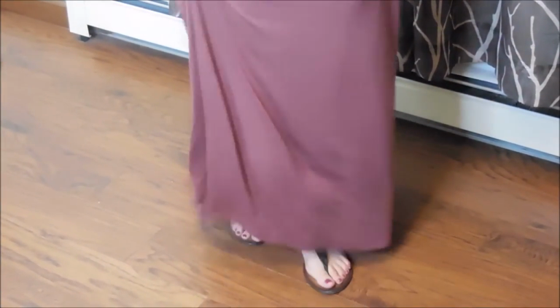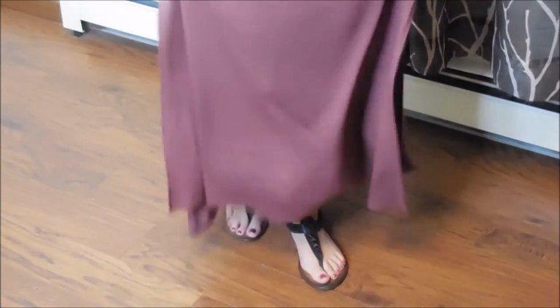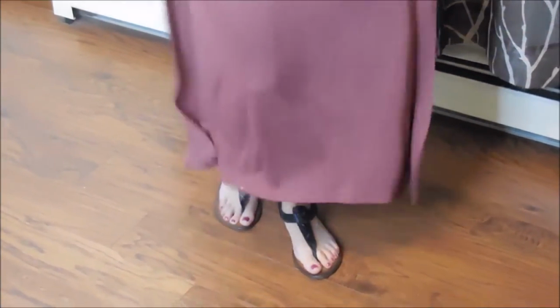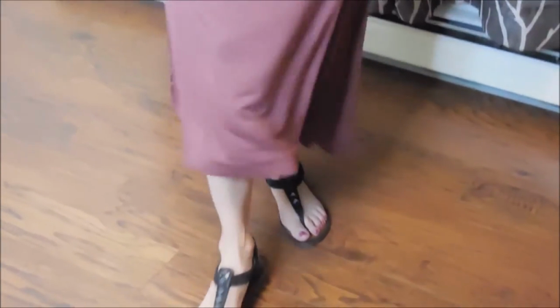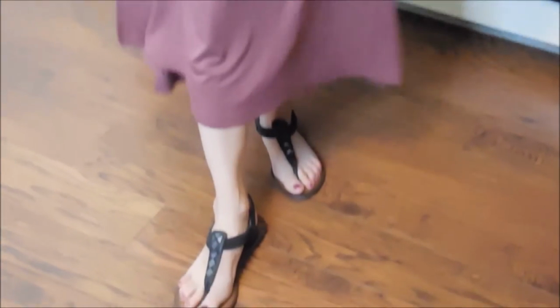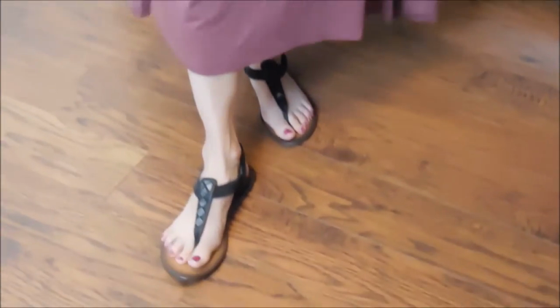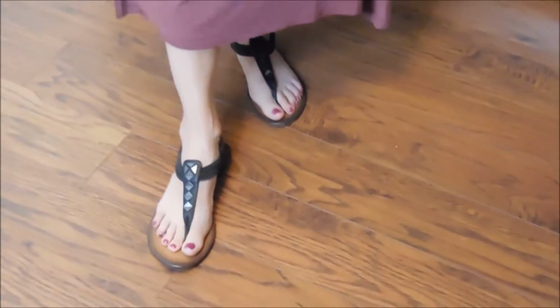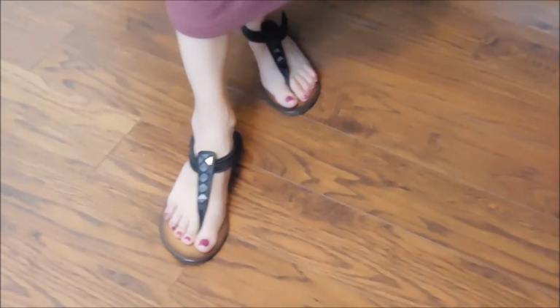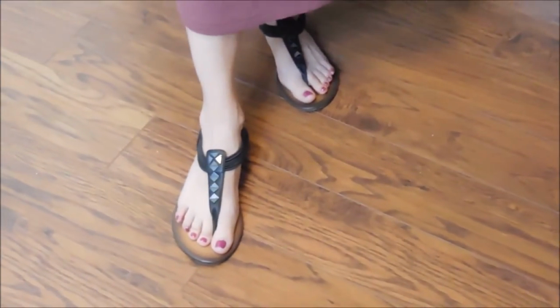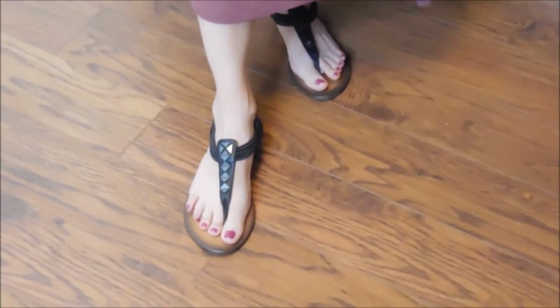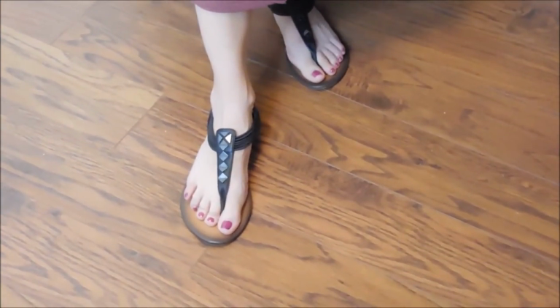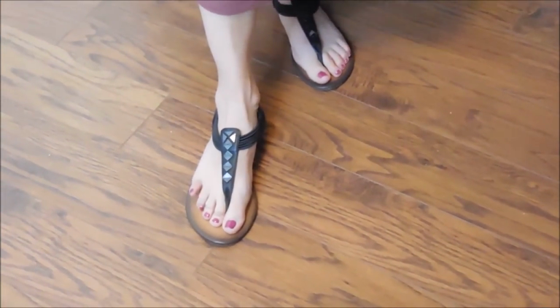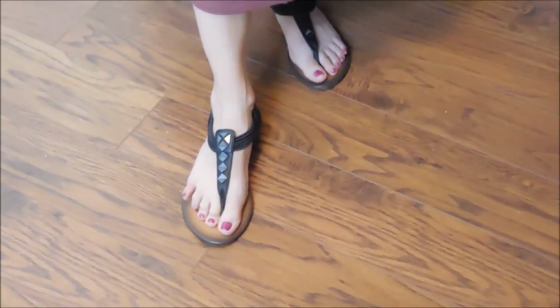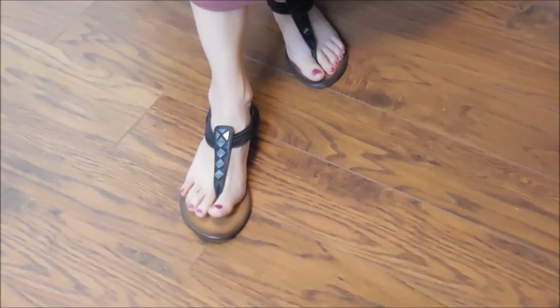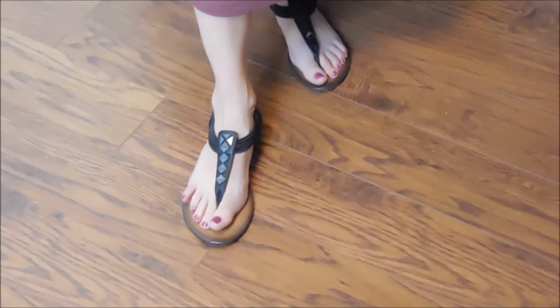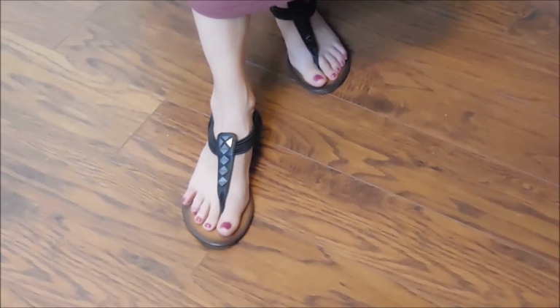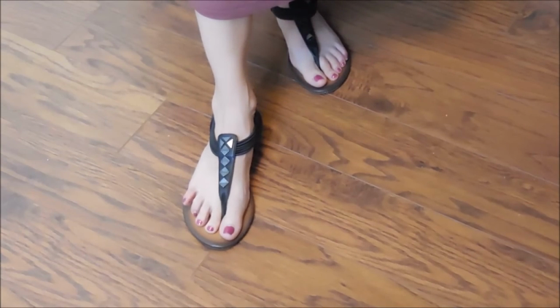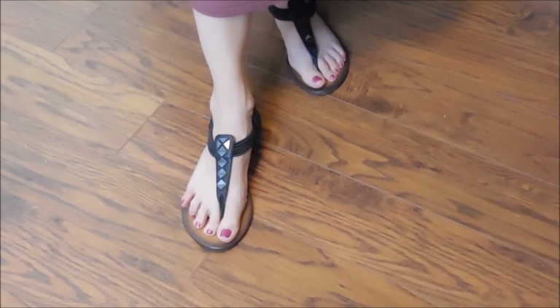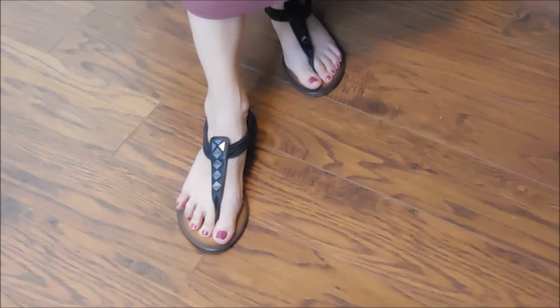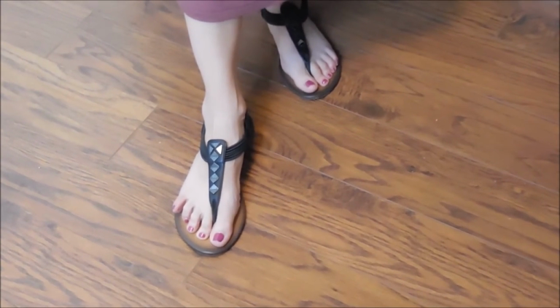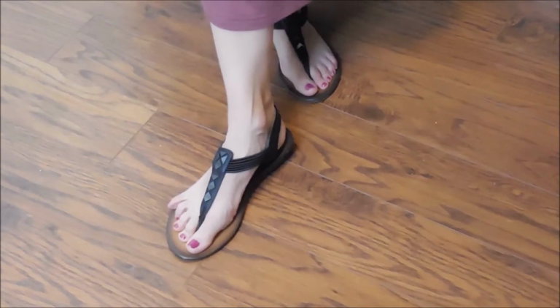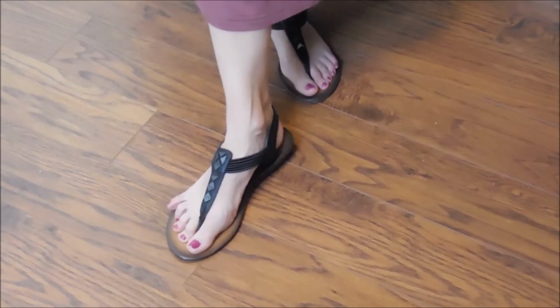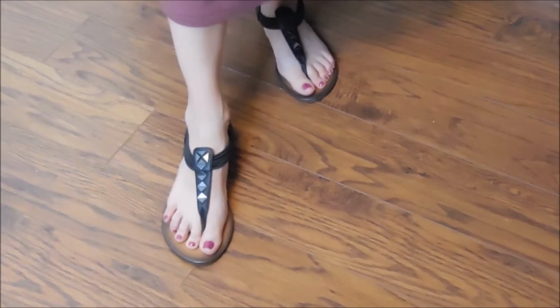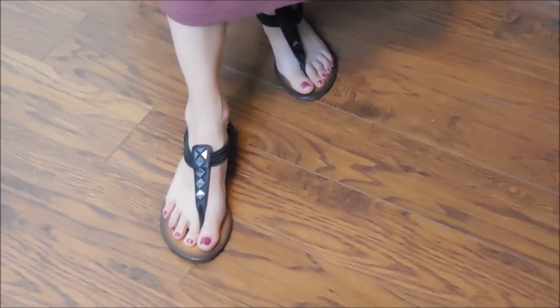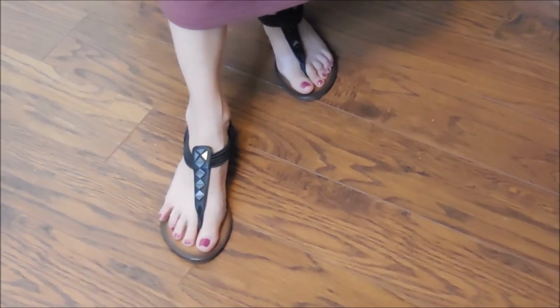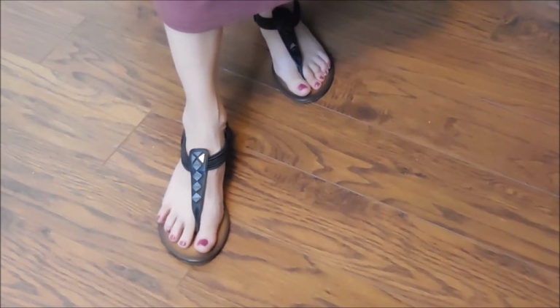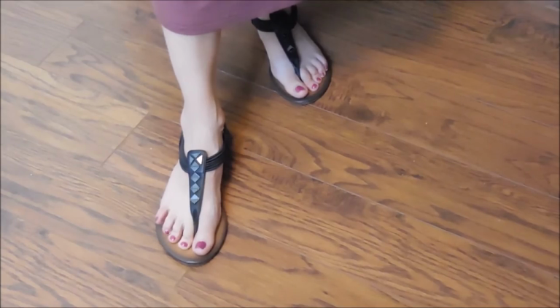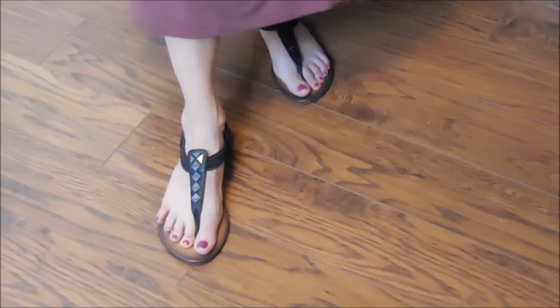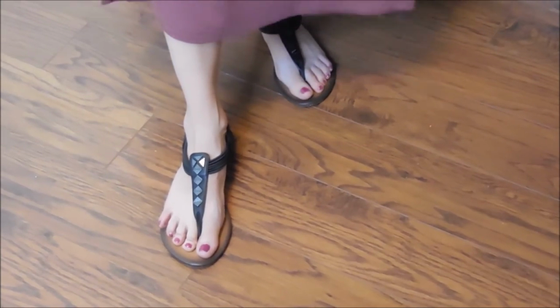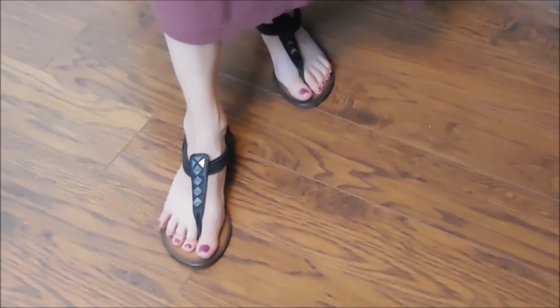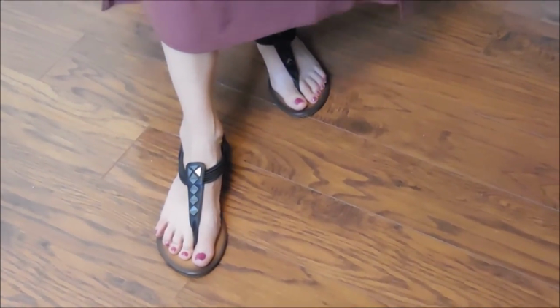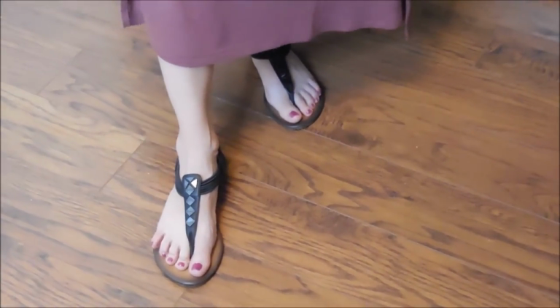Last but not least are my shoes. They kind of have that Aztec look to them. They are from Kohl's — the MUD brand. I have these in a couple different colors. Super comfortable and super easy to pair with different kinds of outfits.